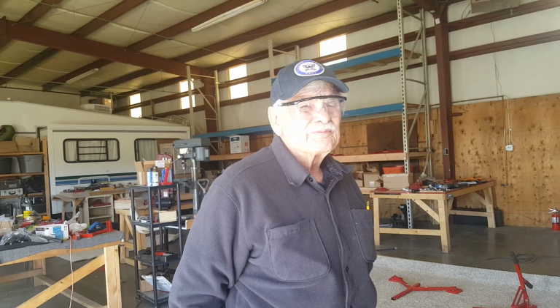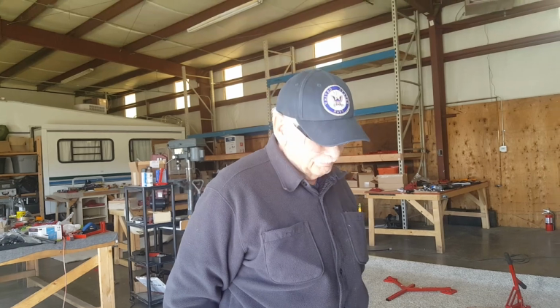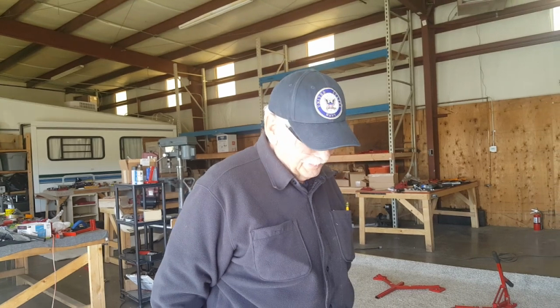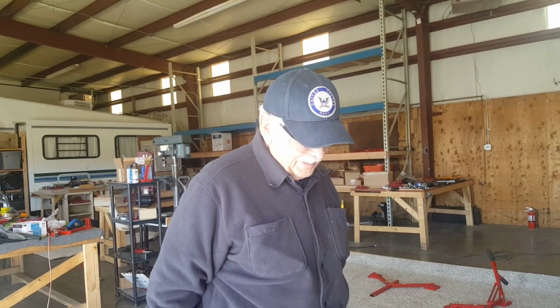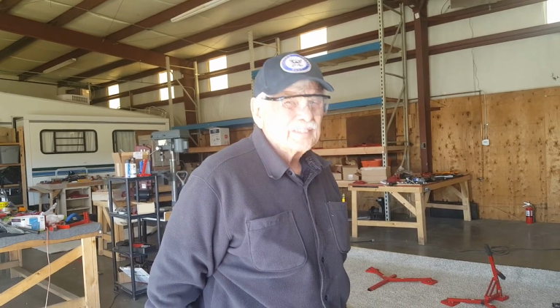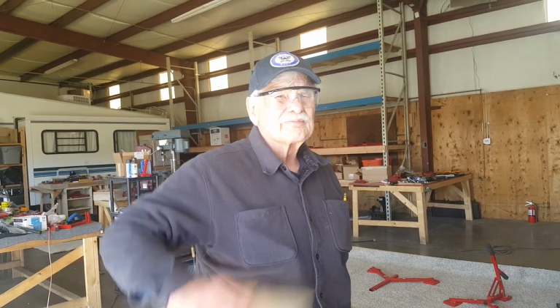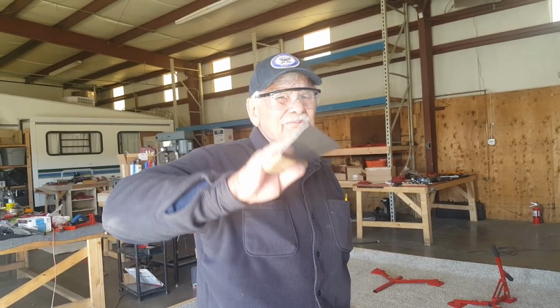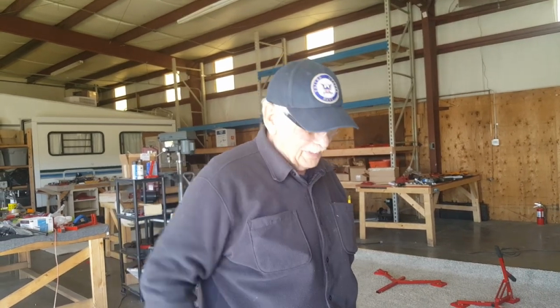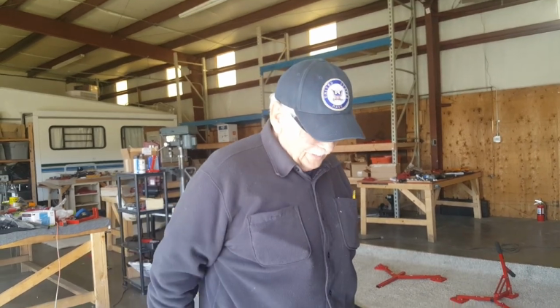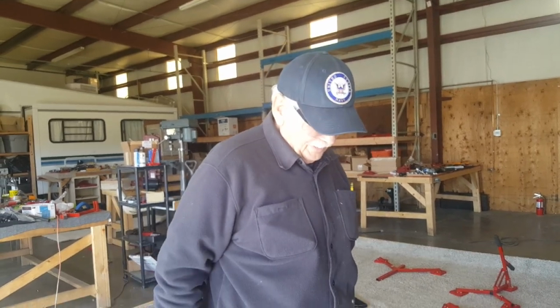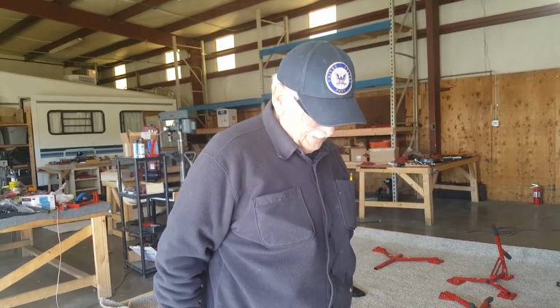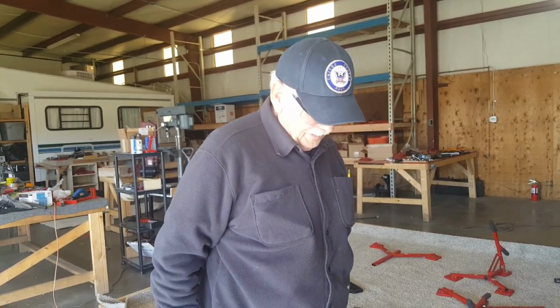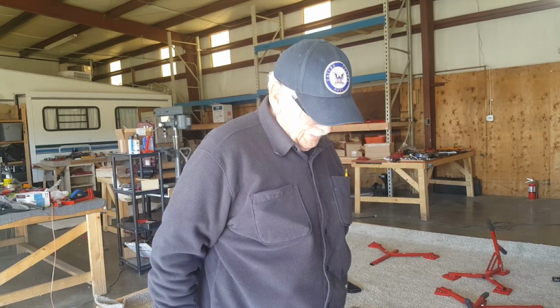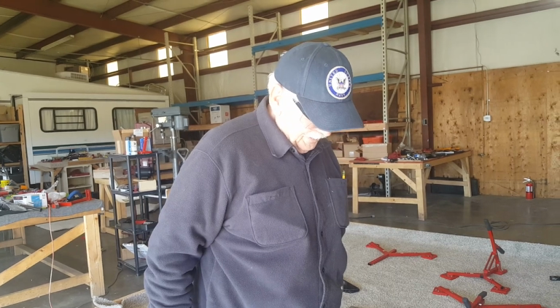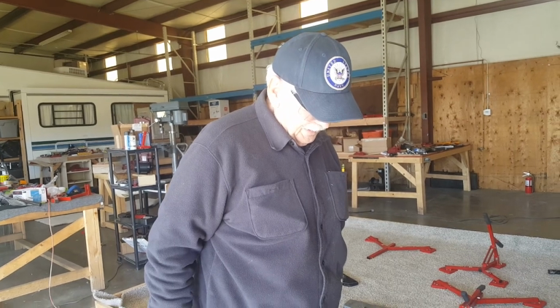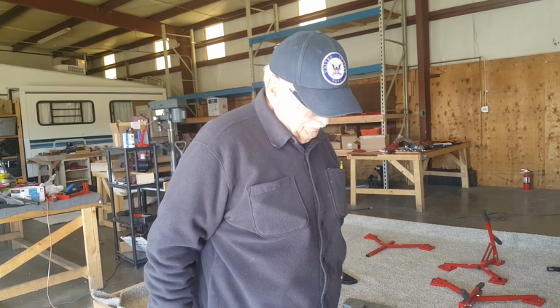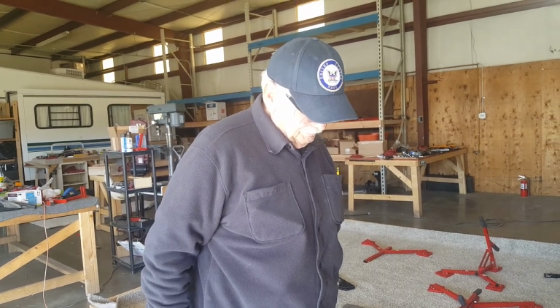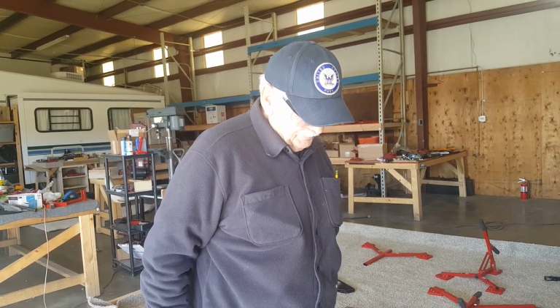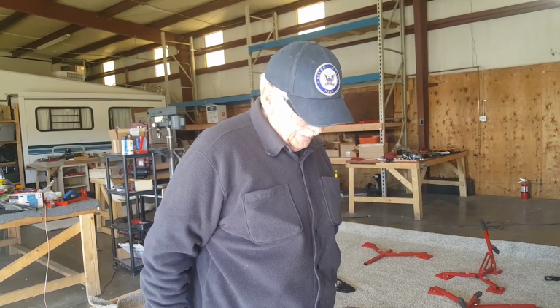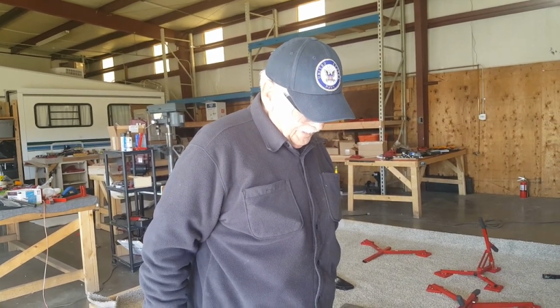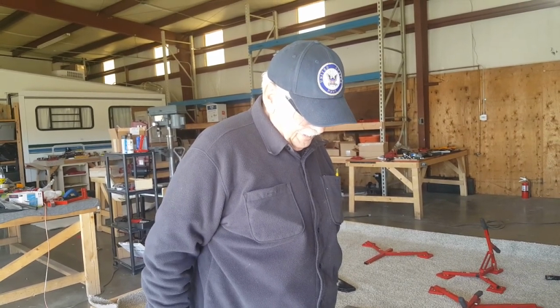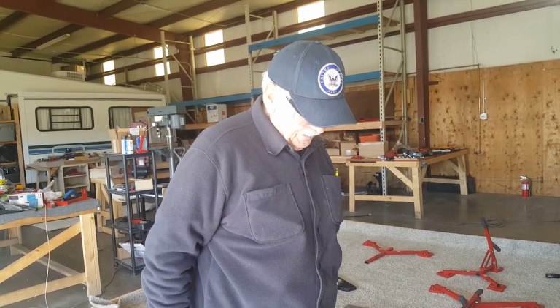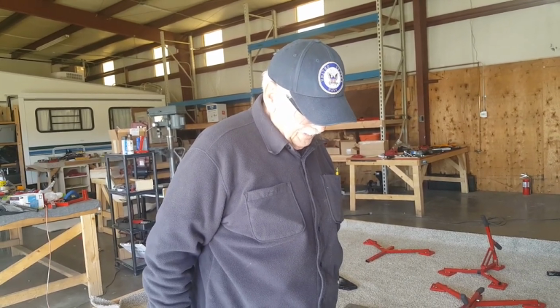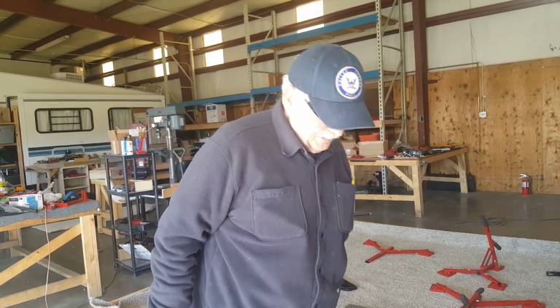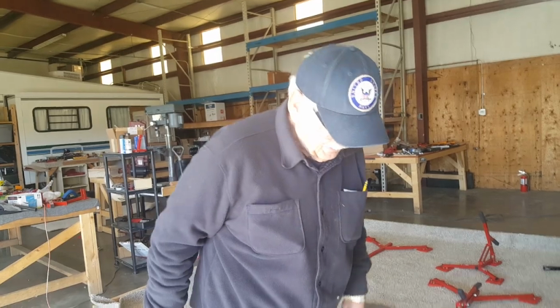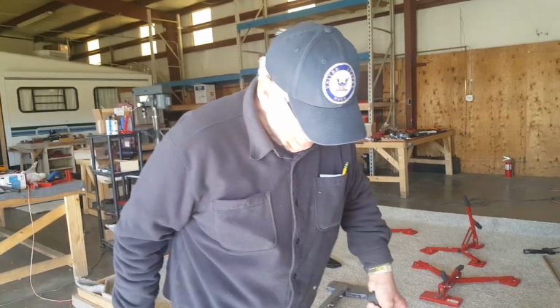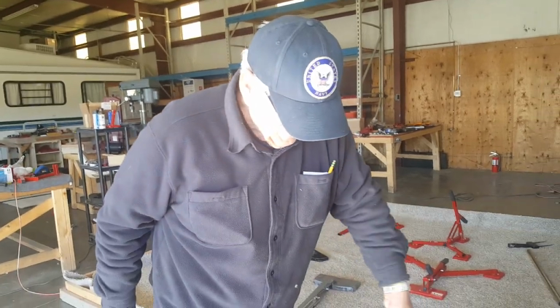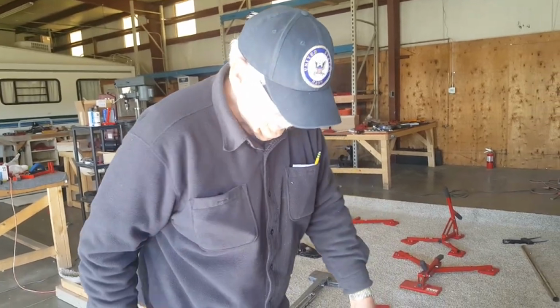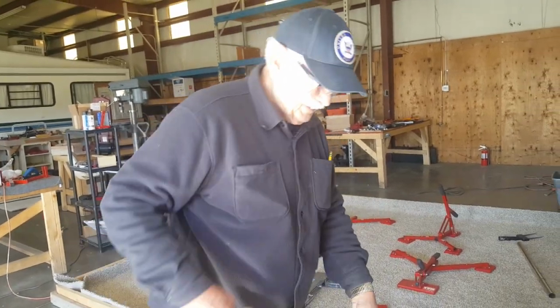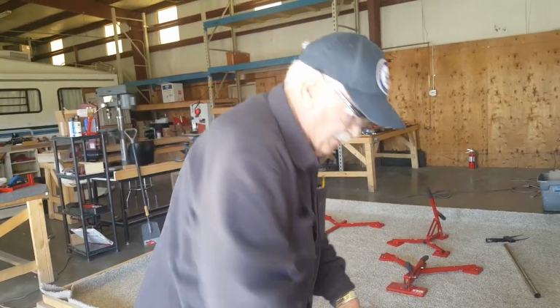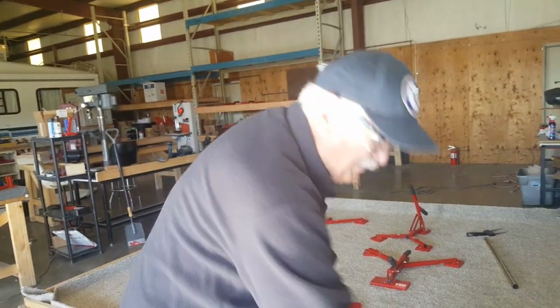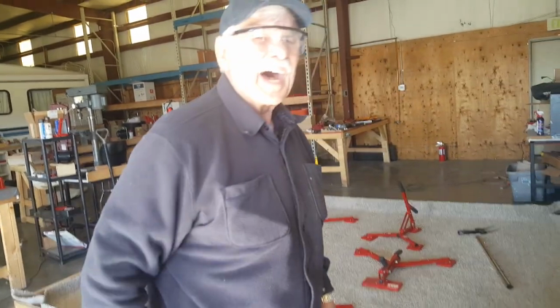Hi folks, this is Mario Garzinelli. He is the inventor of the Triforce stretchers. And what he's going to do right now is he's going to show us how to use the Stair Max, the Triforce Stair Max. Say hi Mario. Hi.